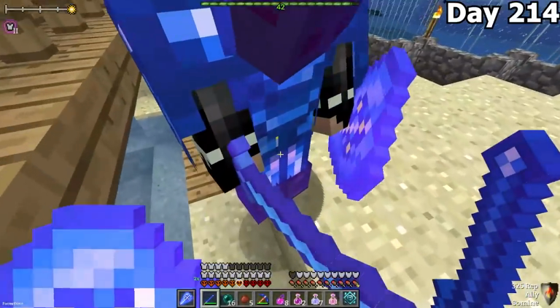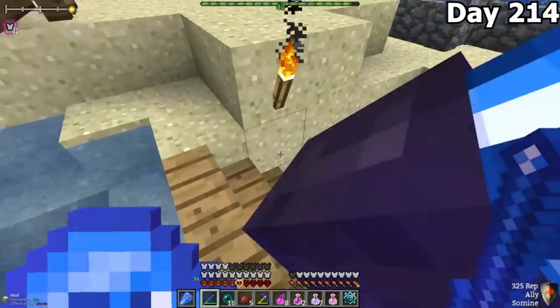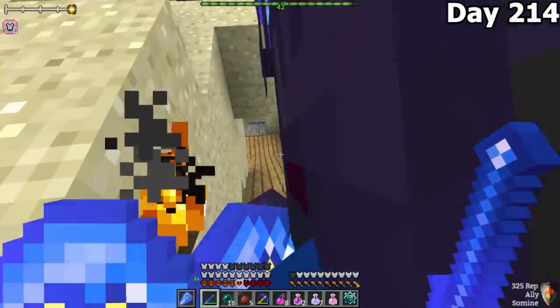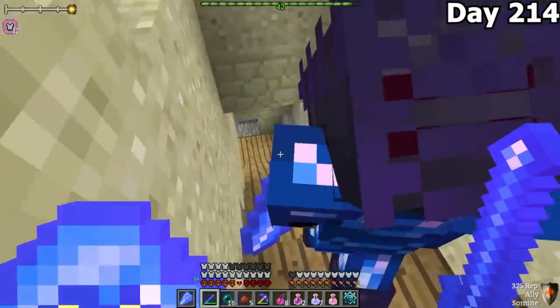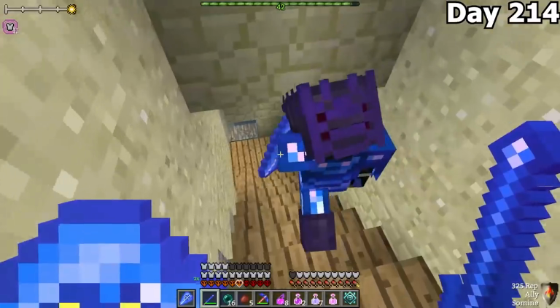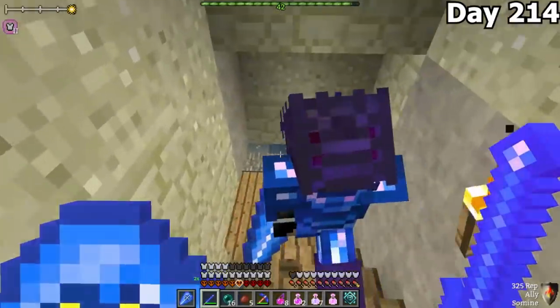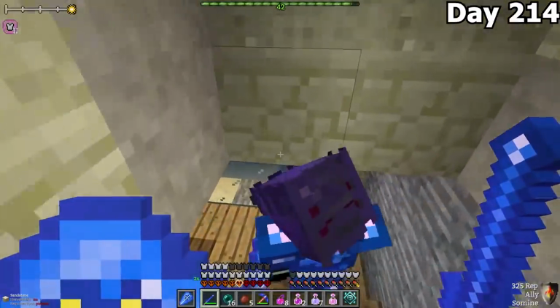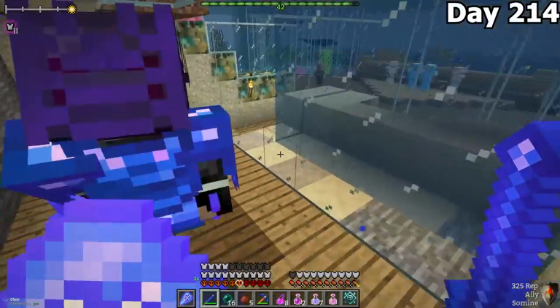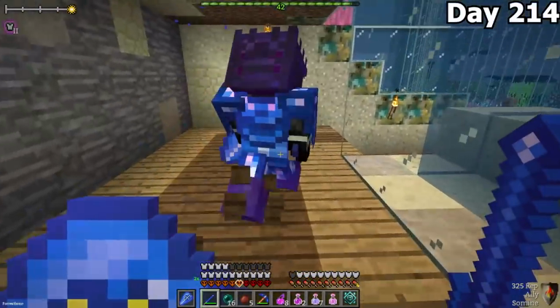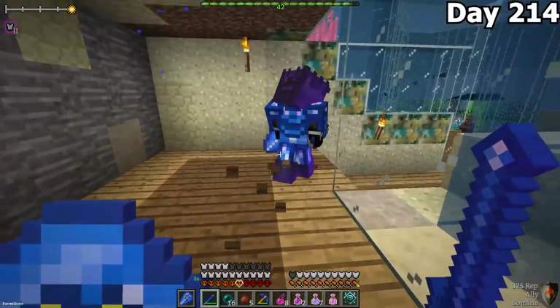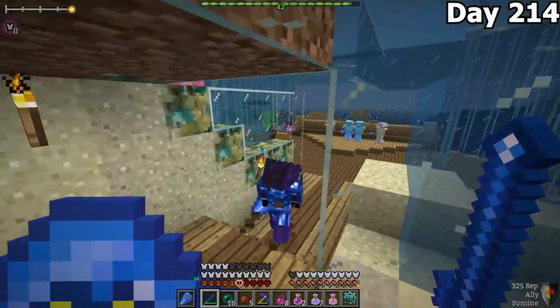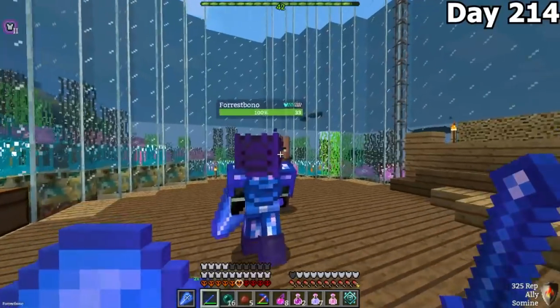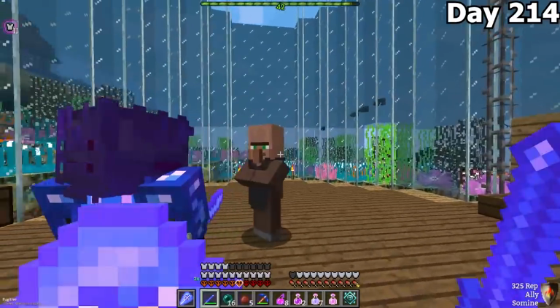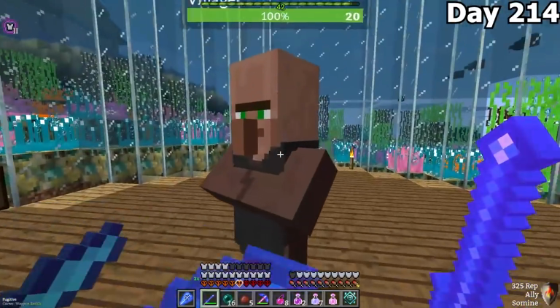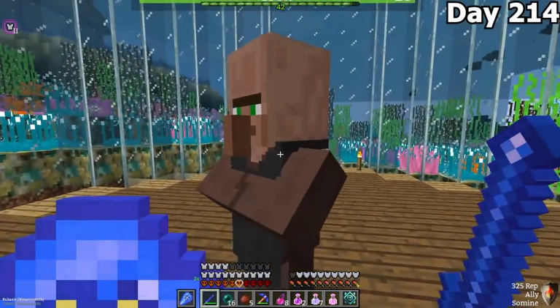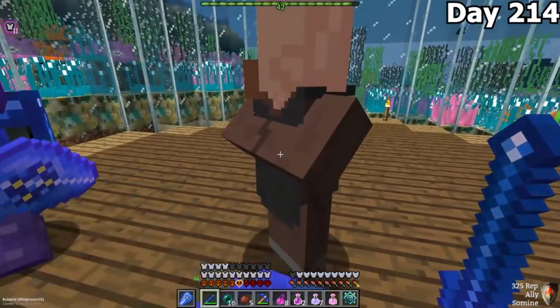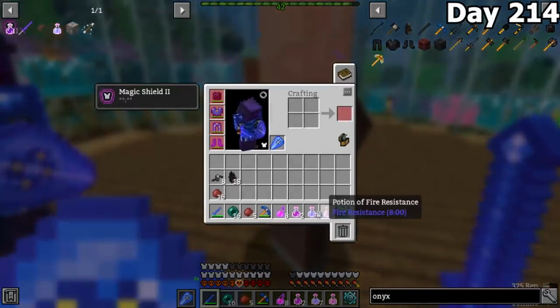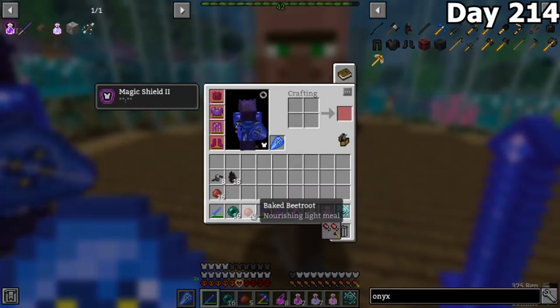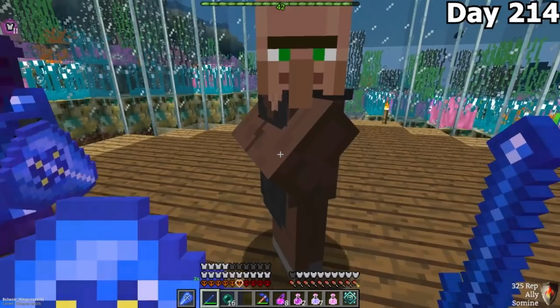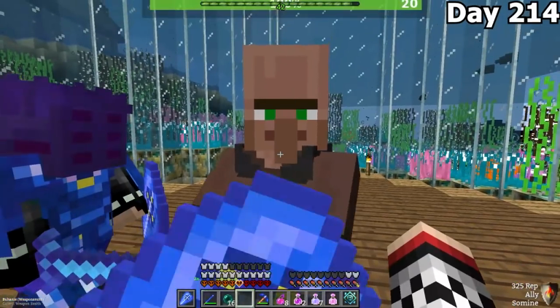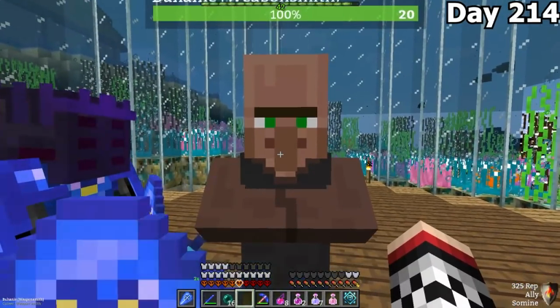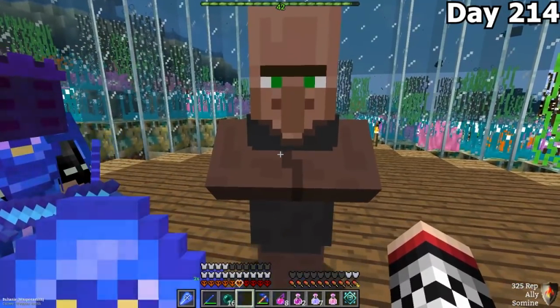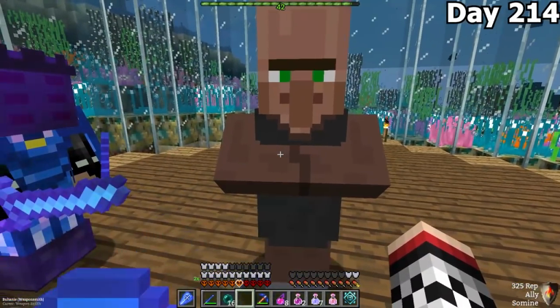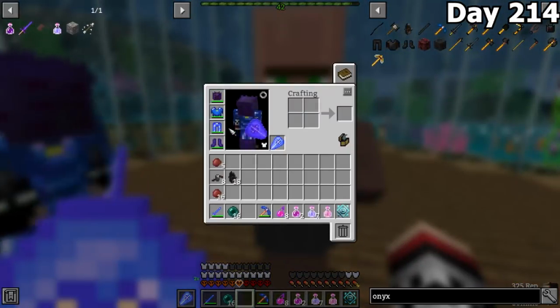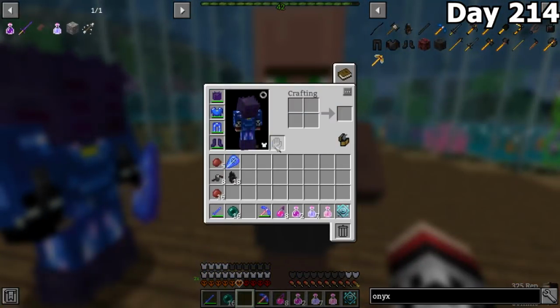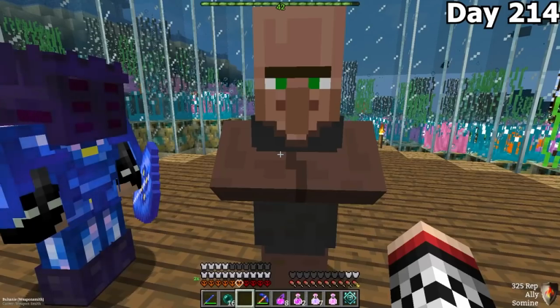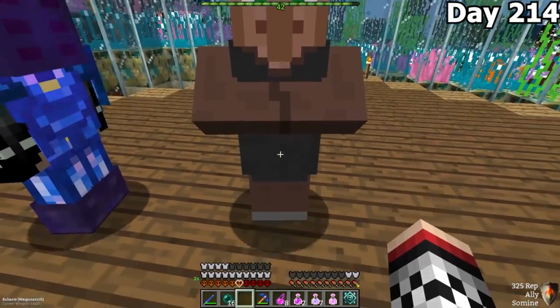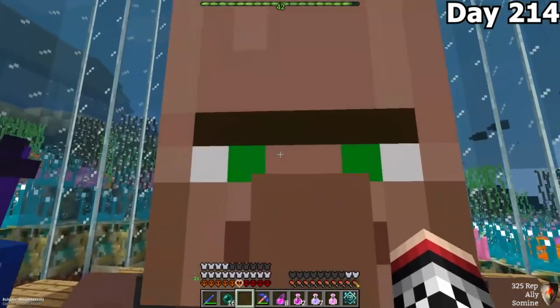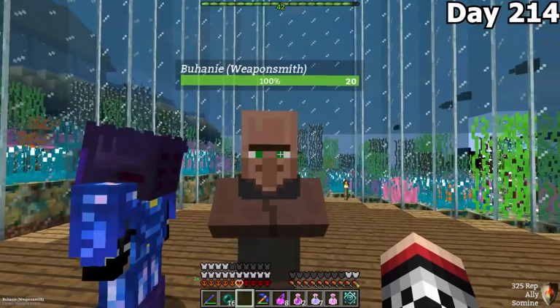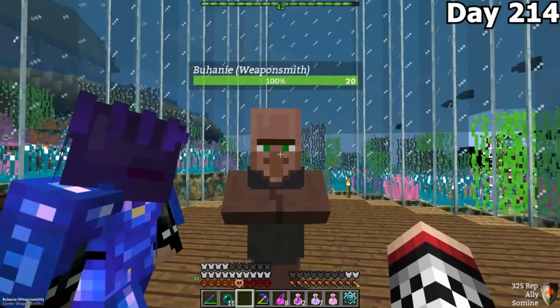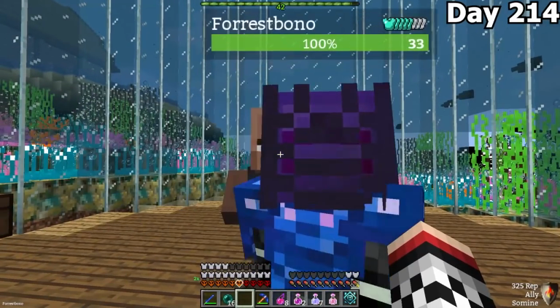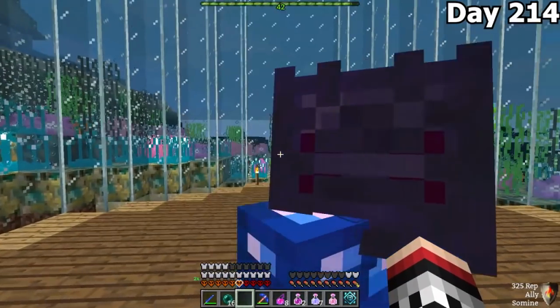Next up on the agenda, we were going to create our onyx armor and then enchant it. As we were walking in, though, we realized there was a random villager named Ba'ani. I'm not sure what to do with him — you can't trade with him, so comment down below what we should do with this thing.